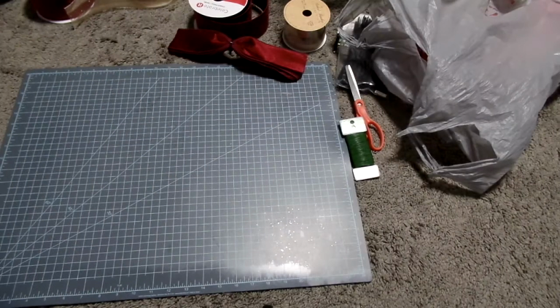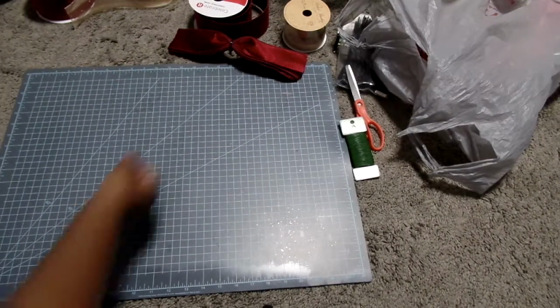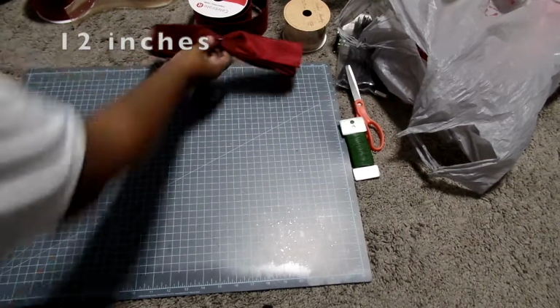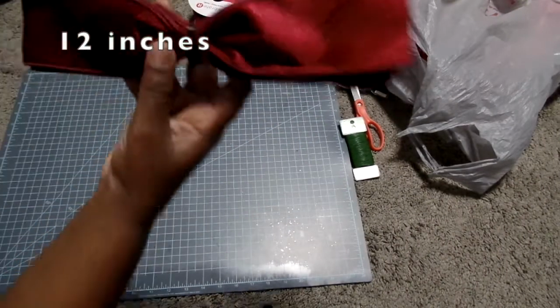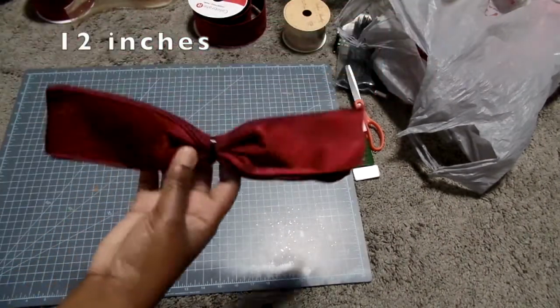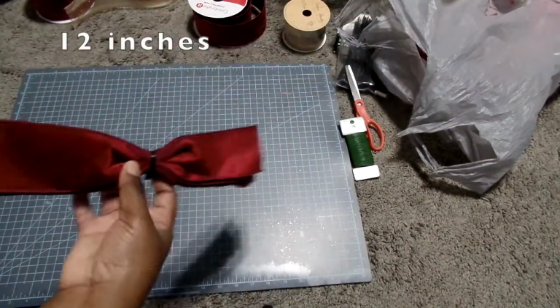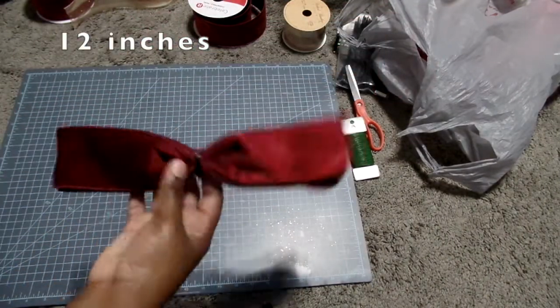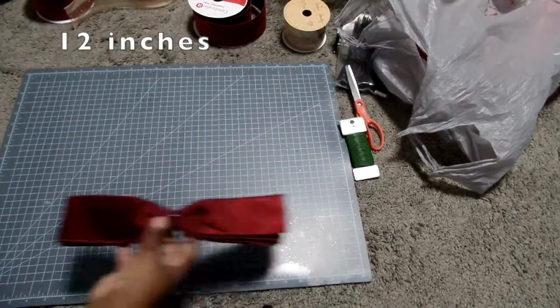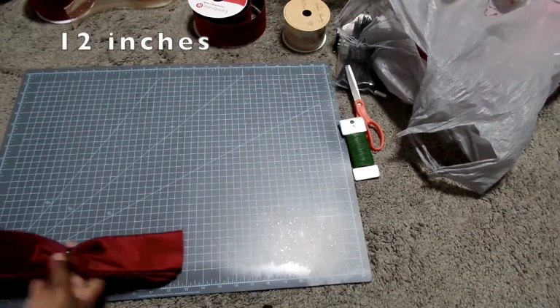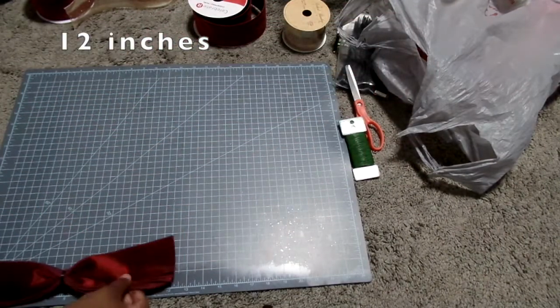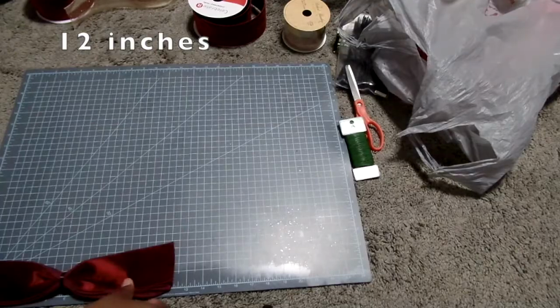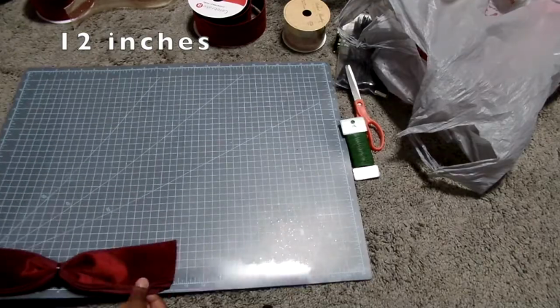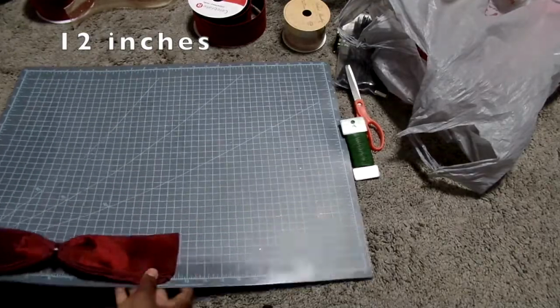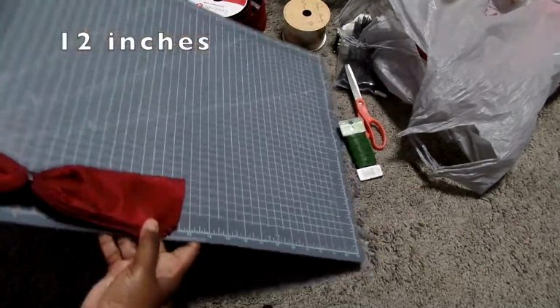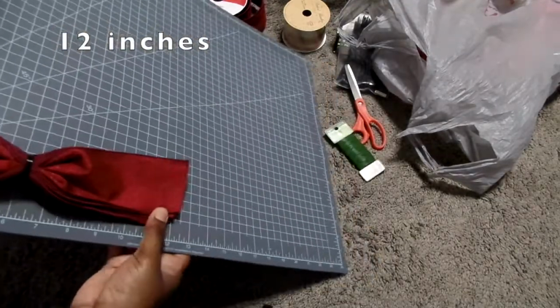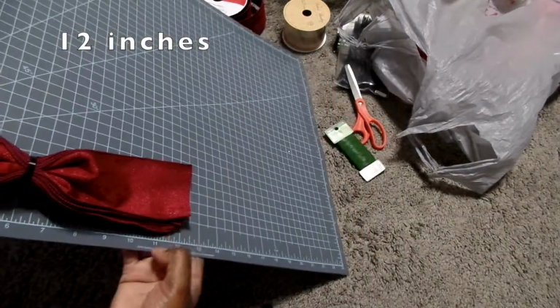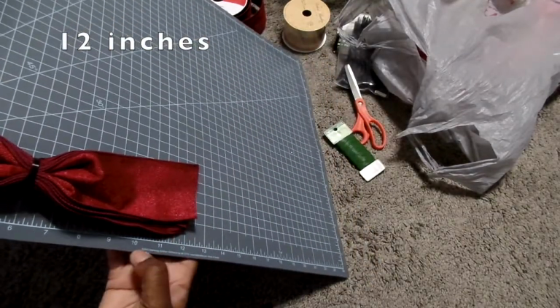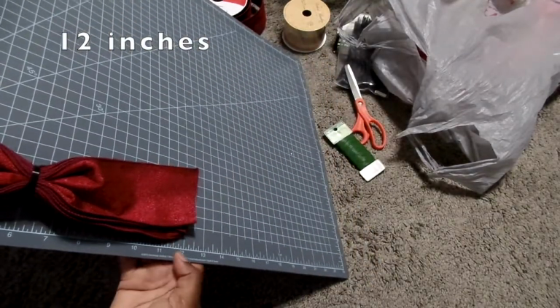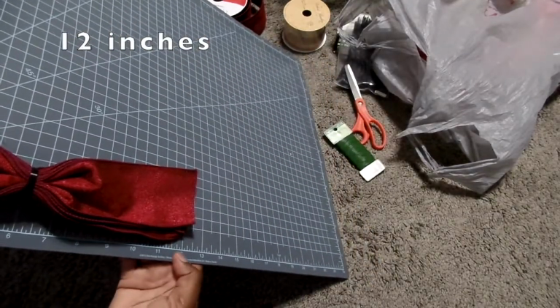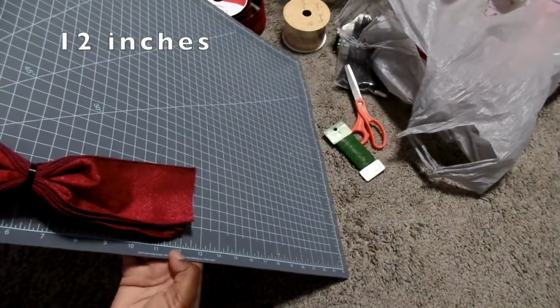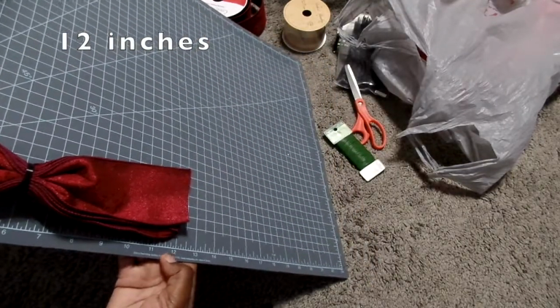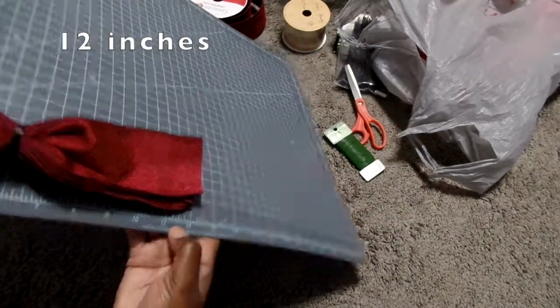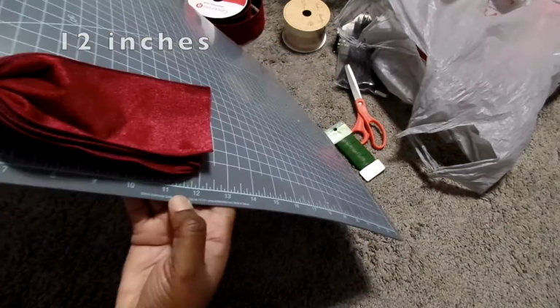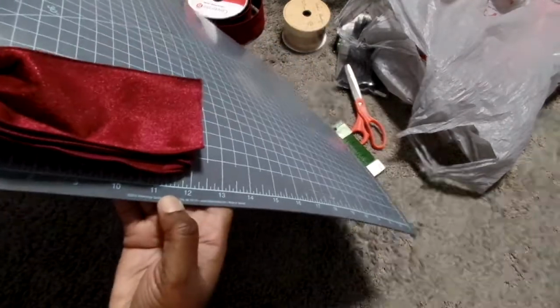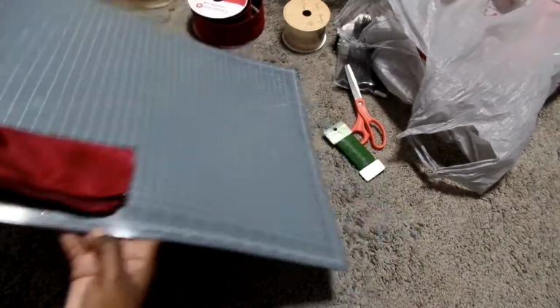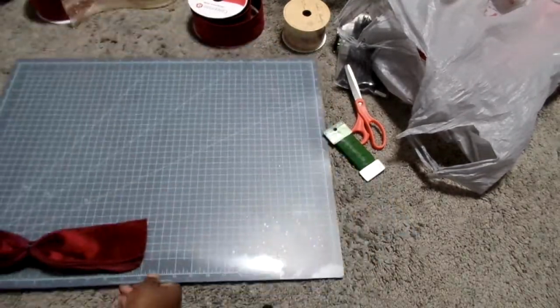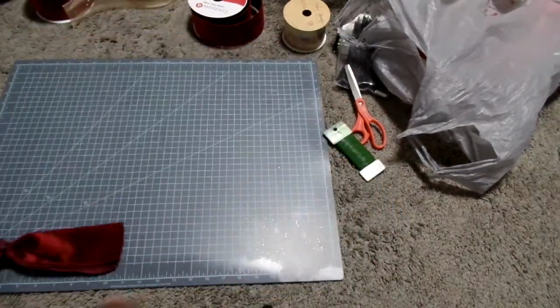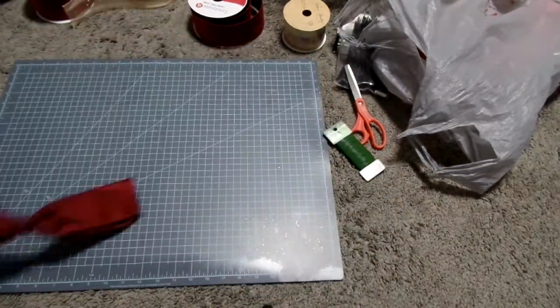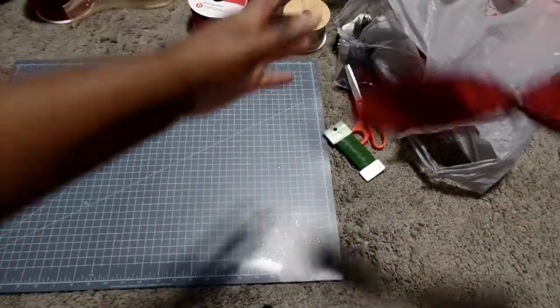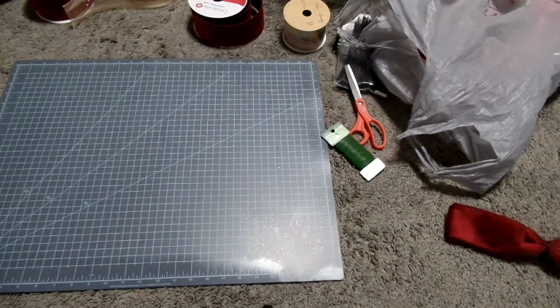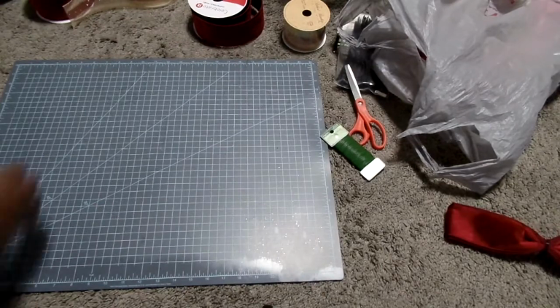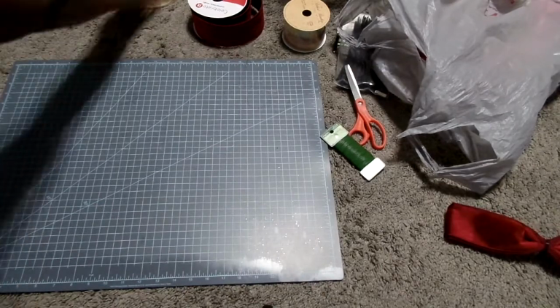First, I did the top of the bow at 12 inches. You can already see I've done that one, so we're going to put that to the side.